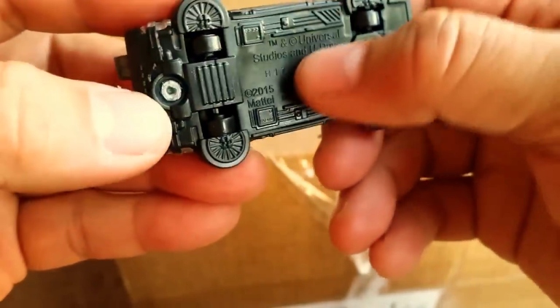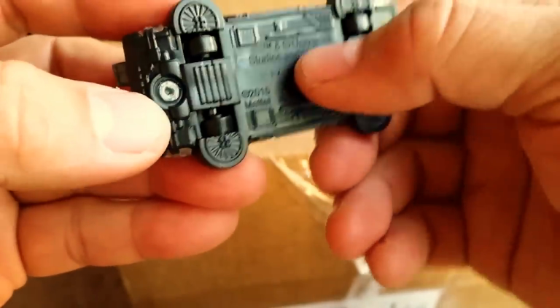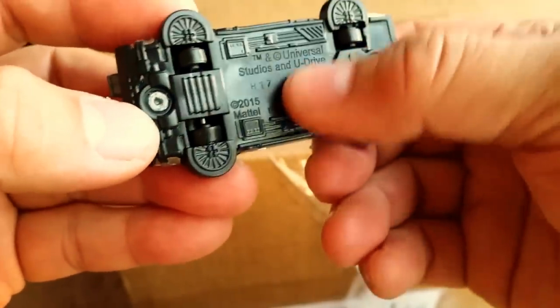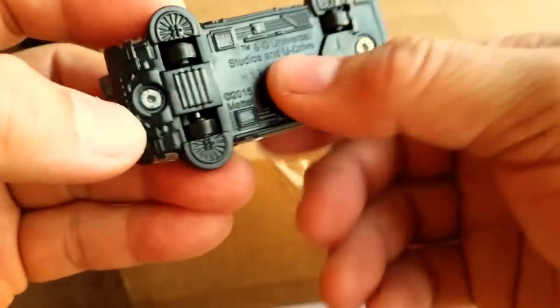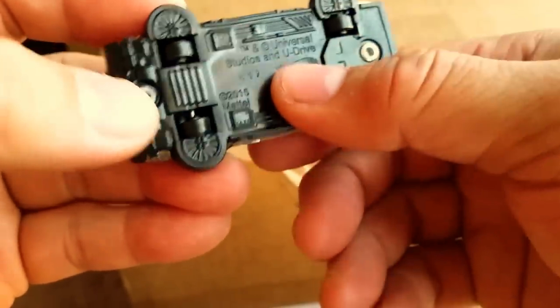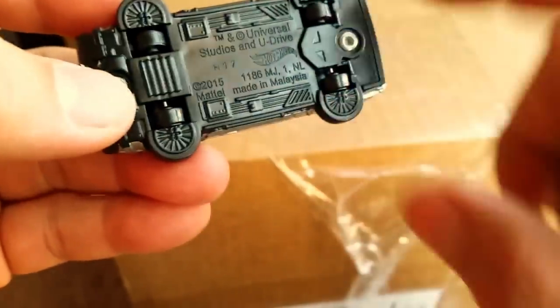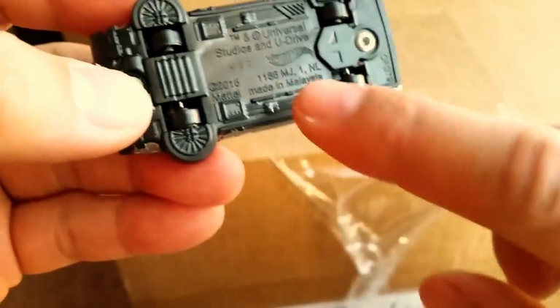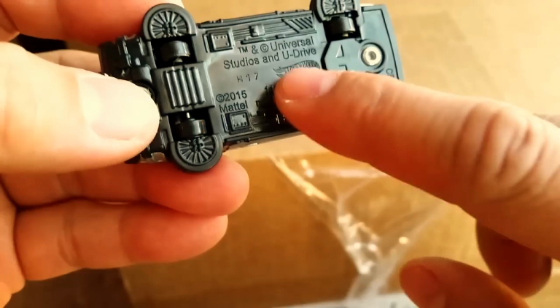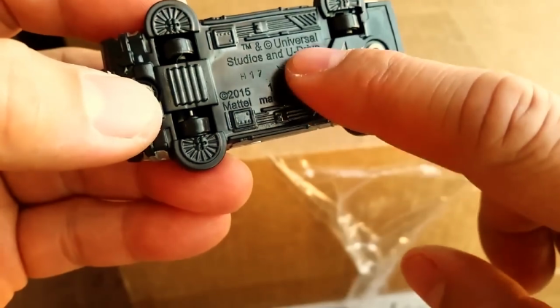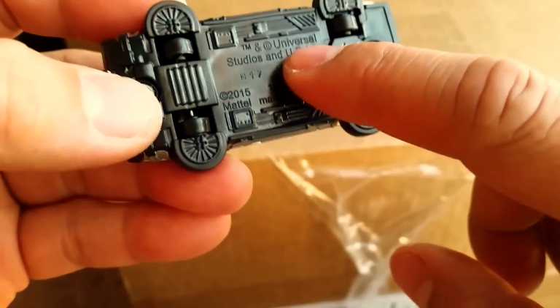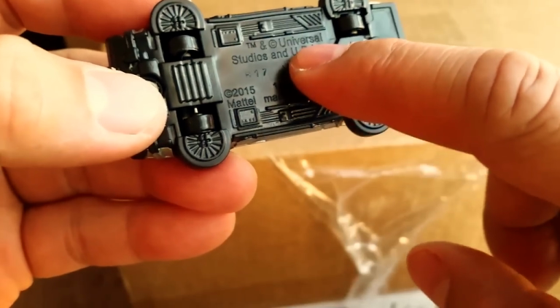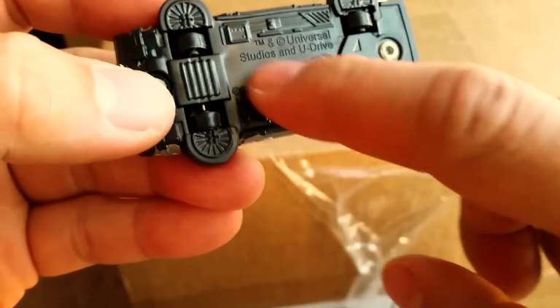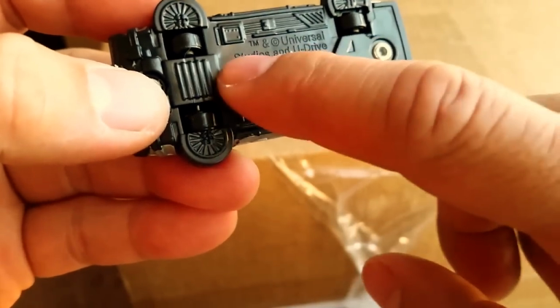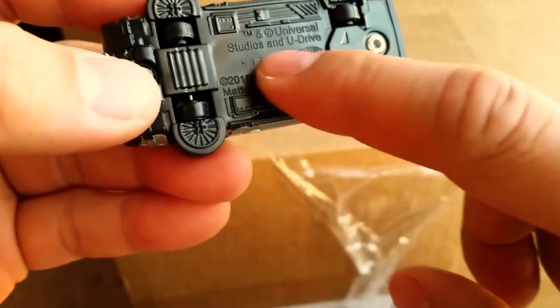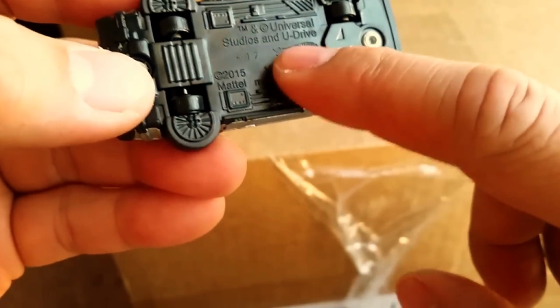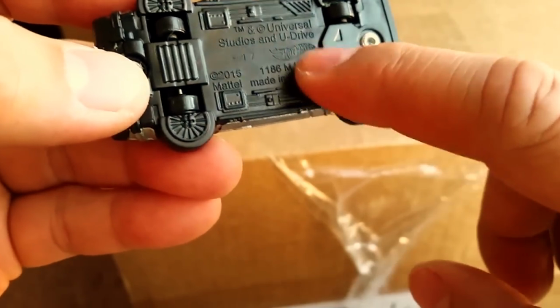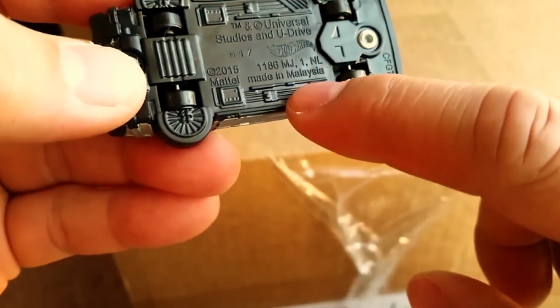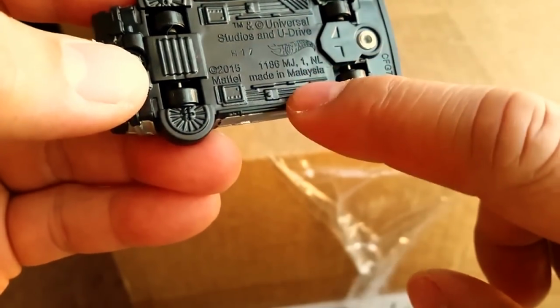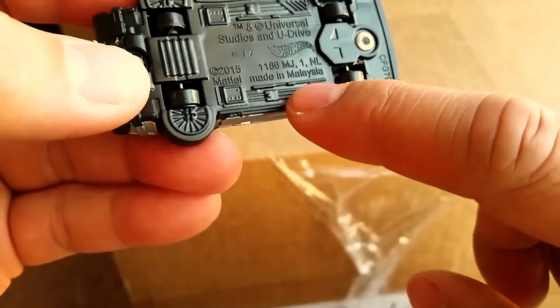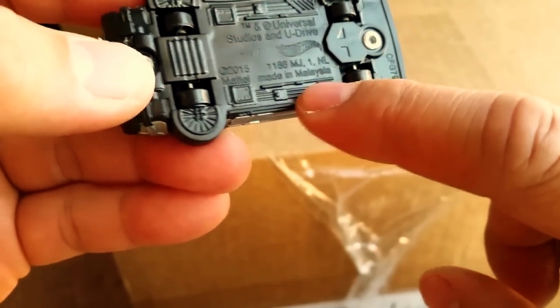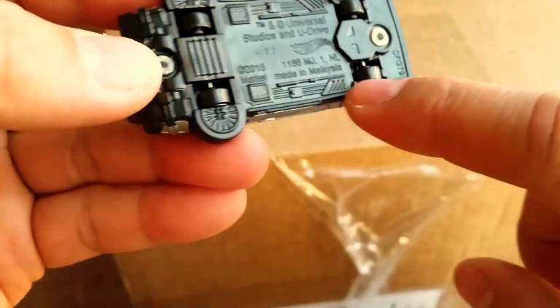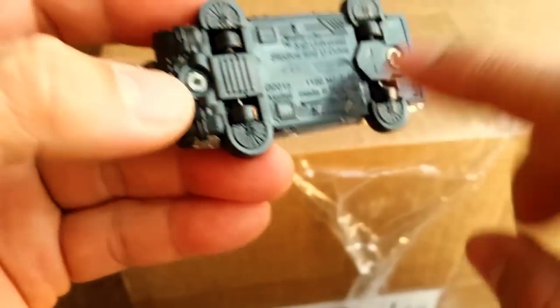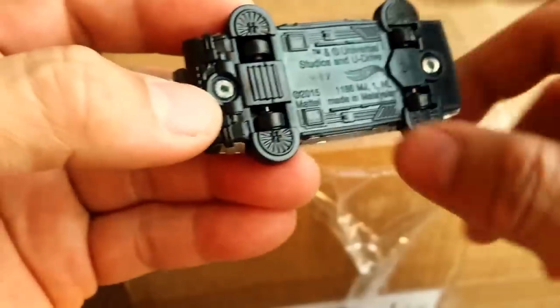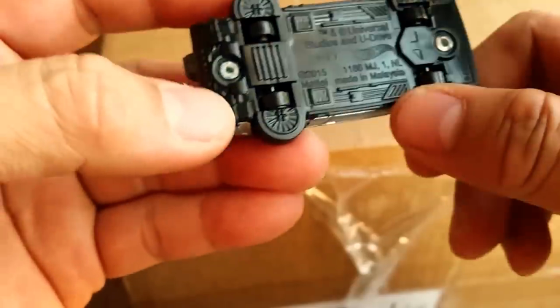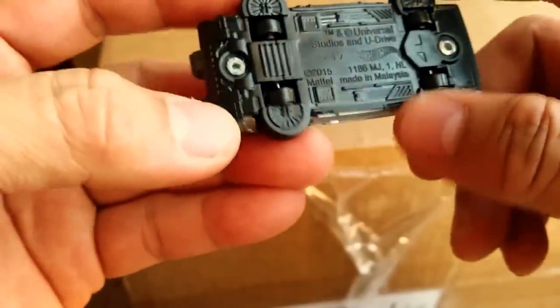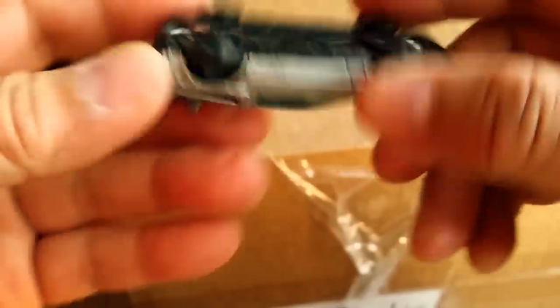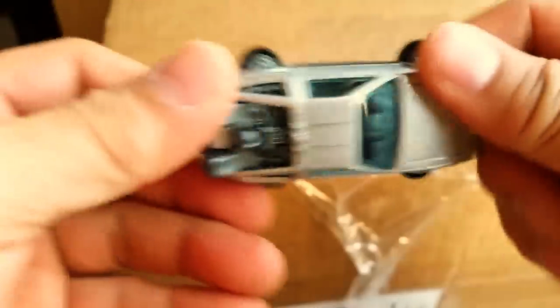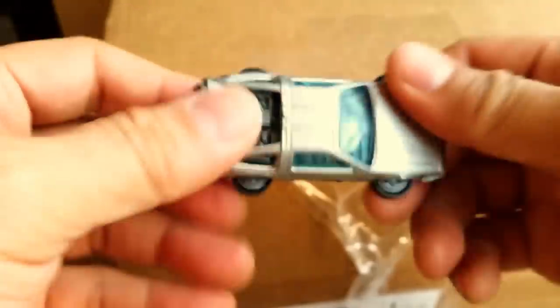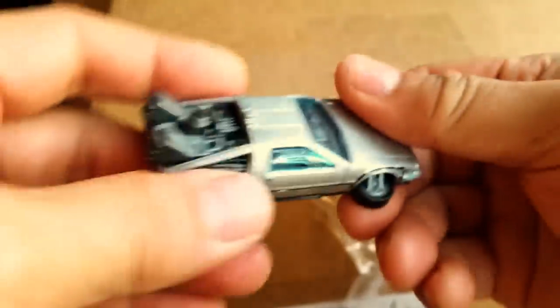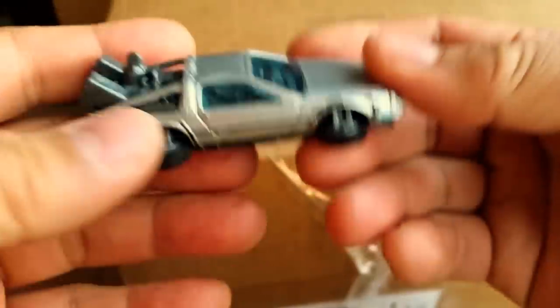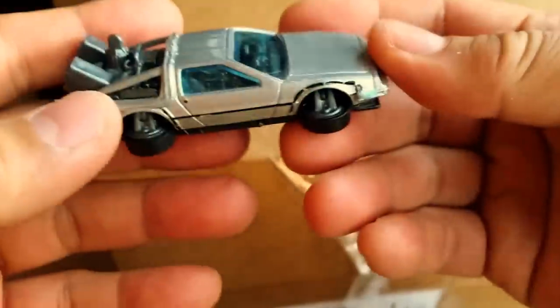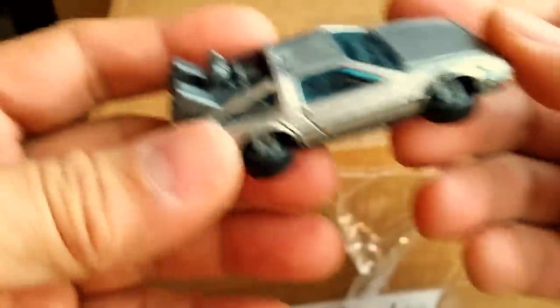There's the licensing information — Universal Studios and Universal Drive. Still very, very cool.